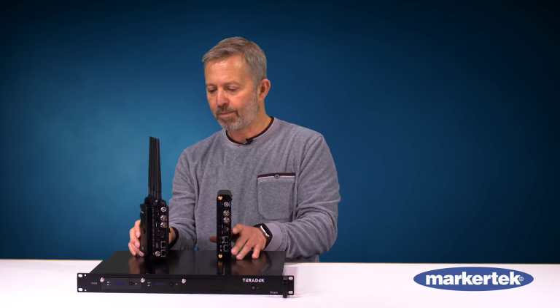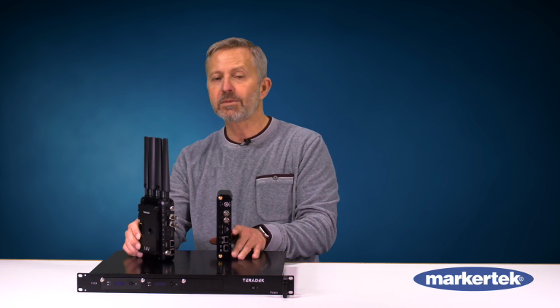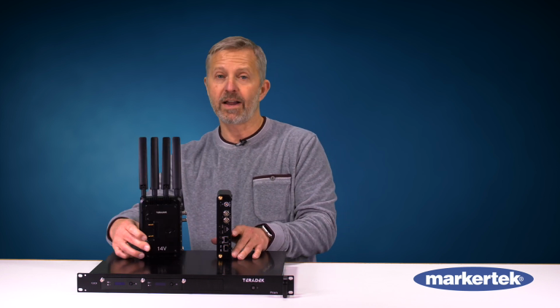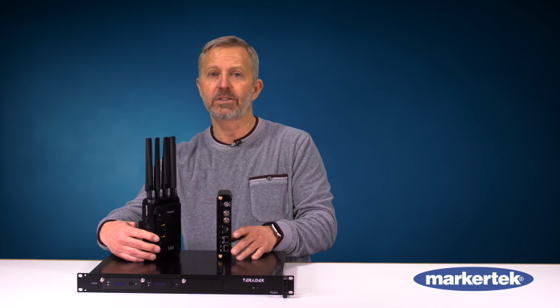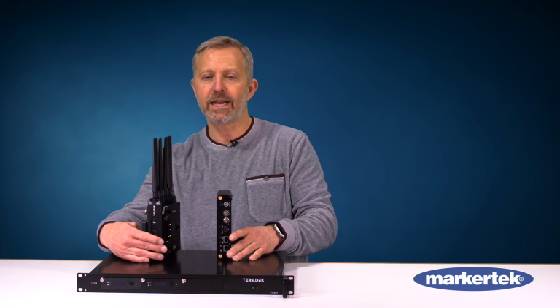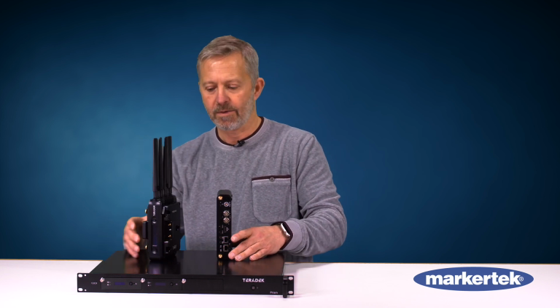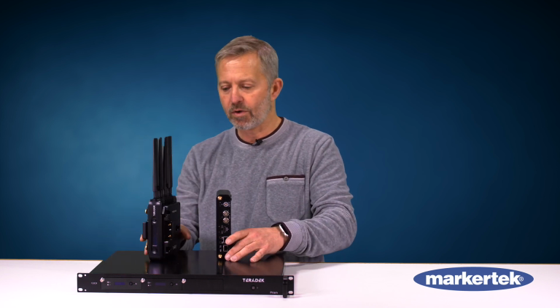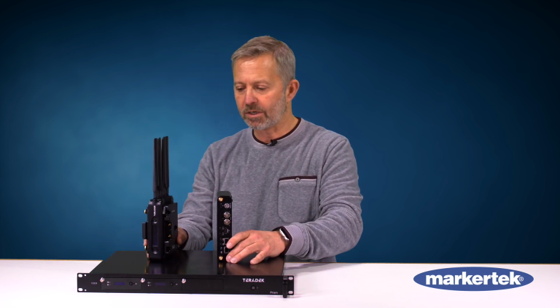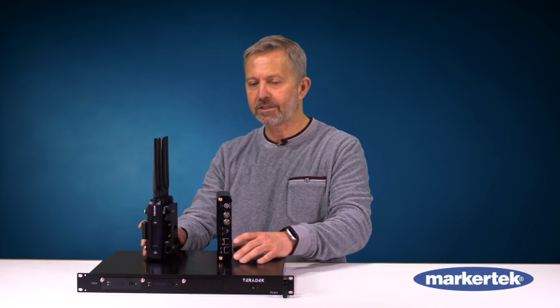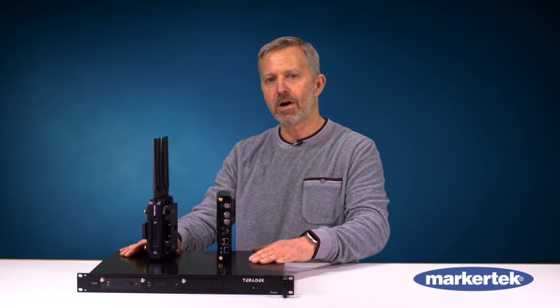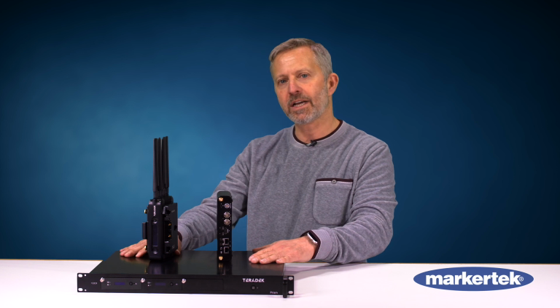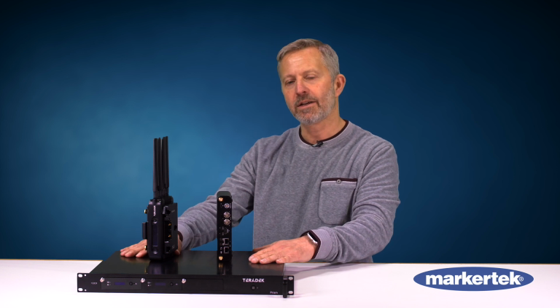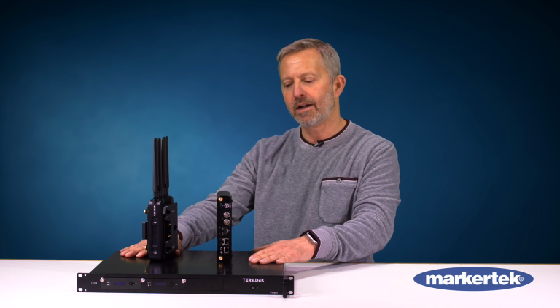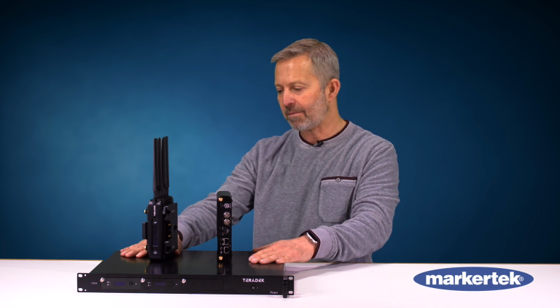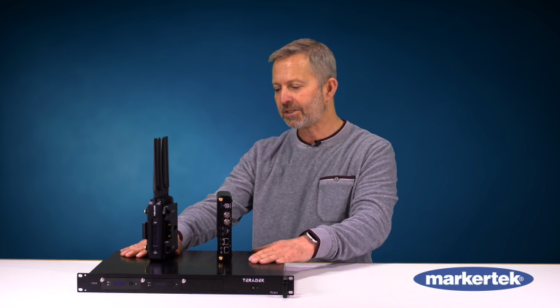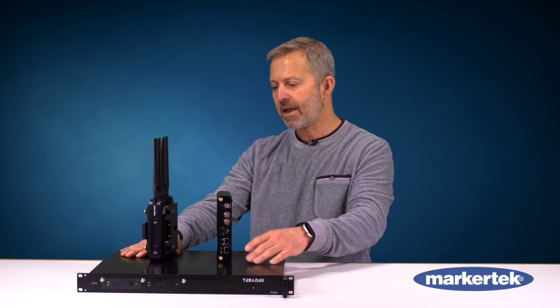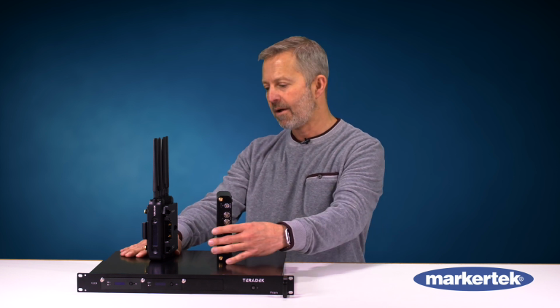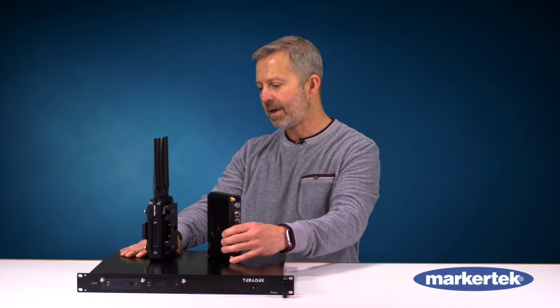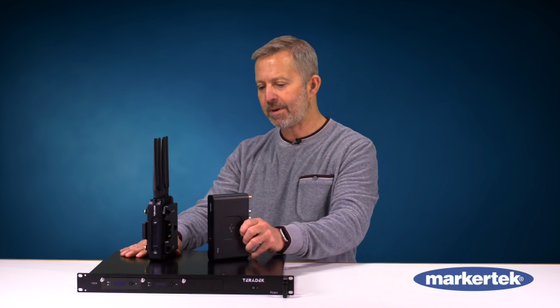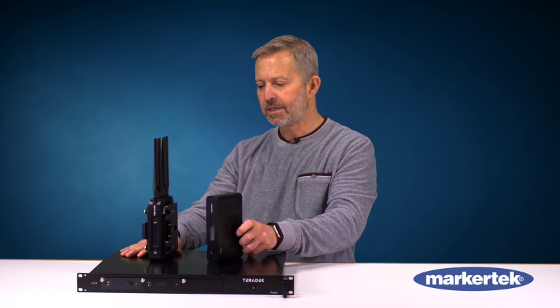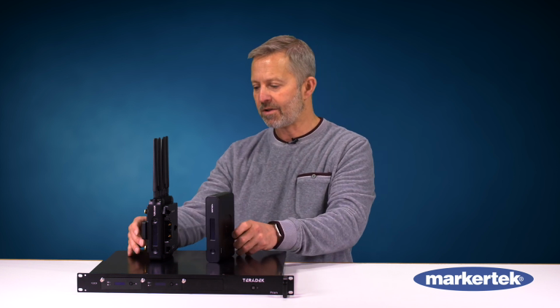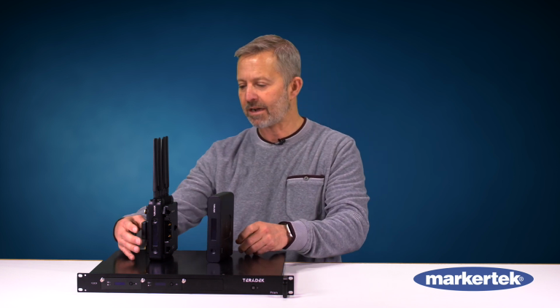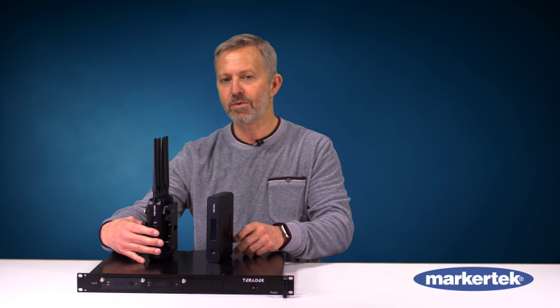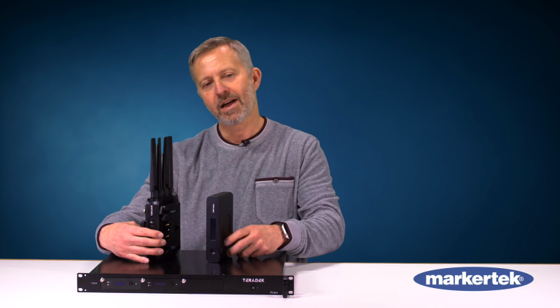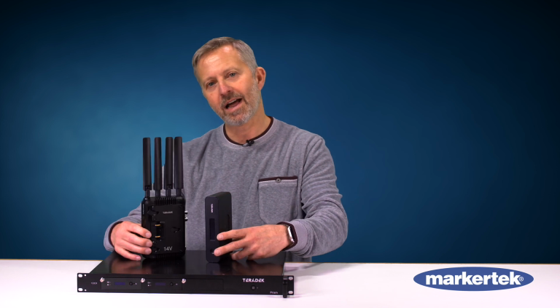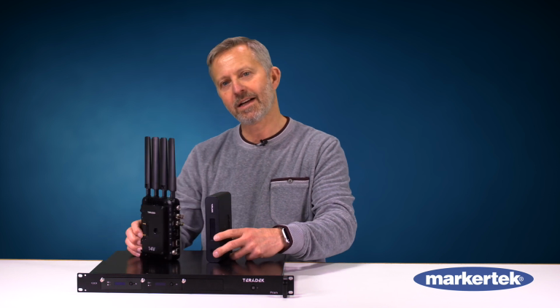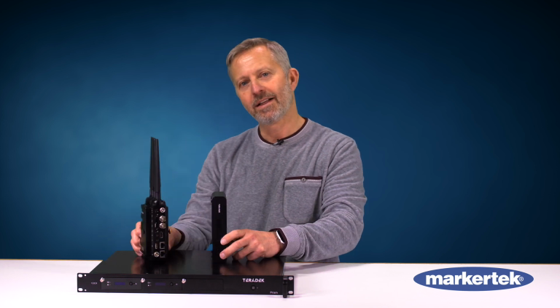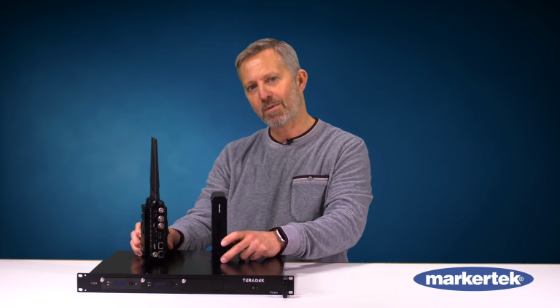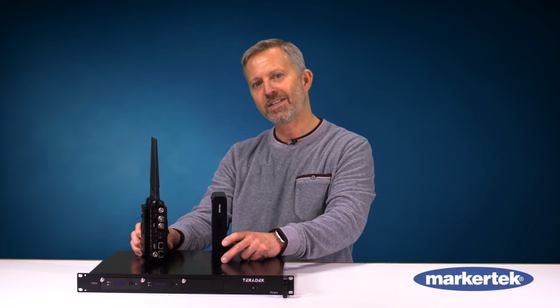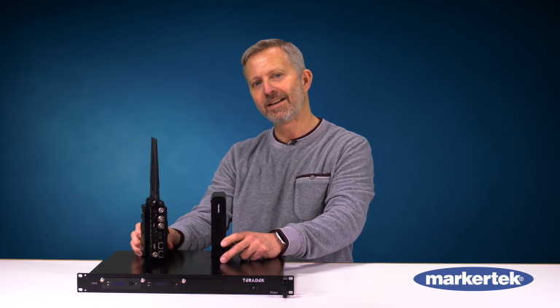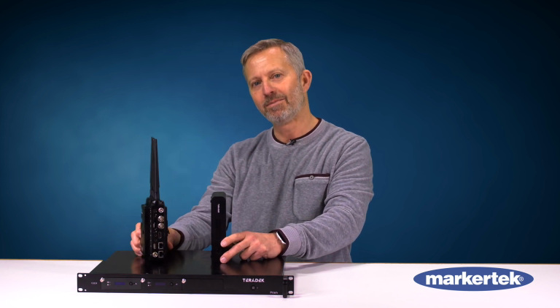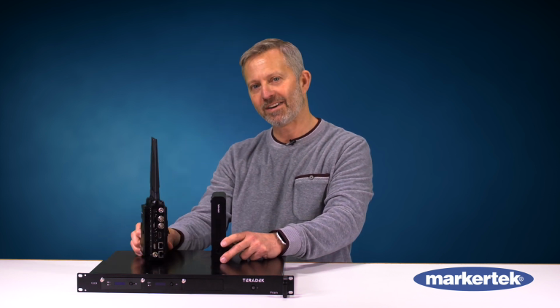PRISM is available today. You can contact Marketek to get pricing. We'd be happy to get units out to you. Have a good day — bye for now.